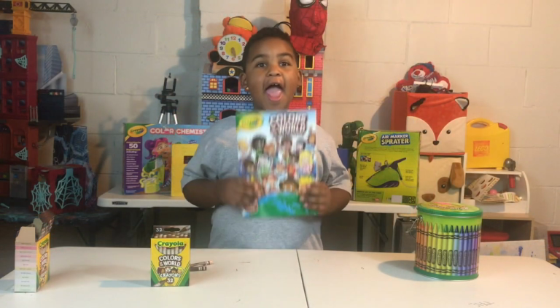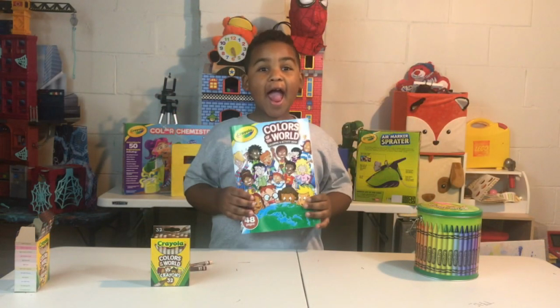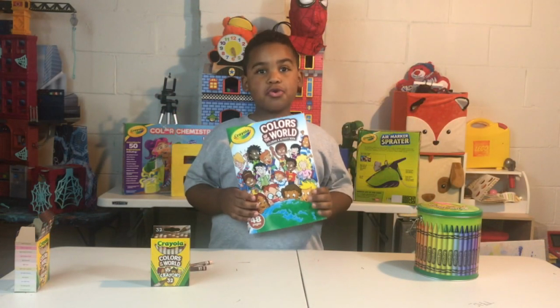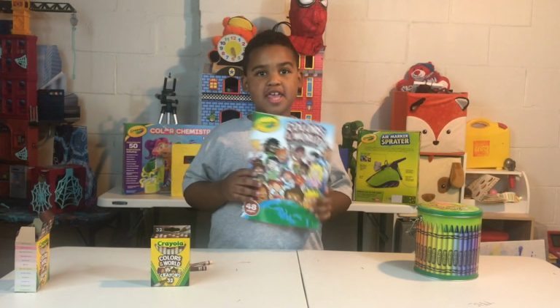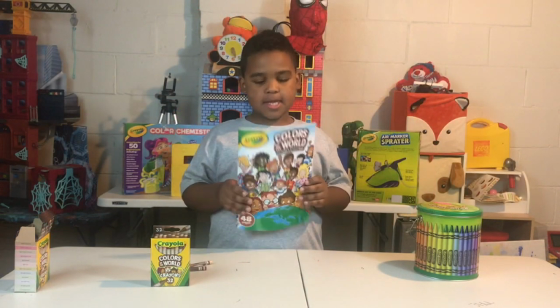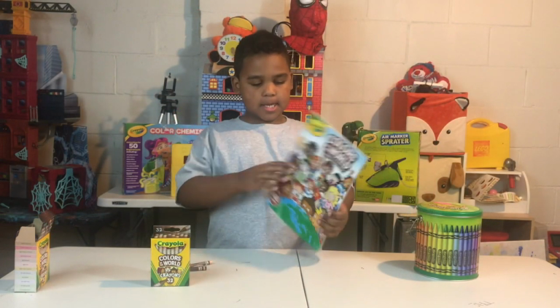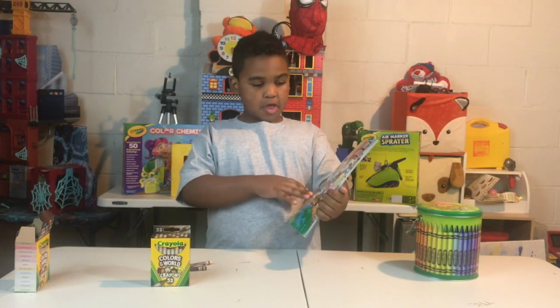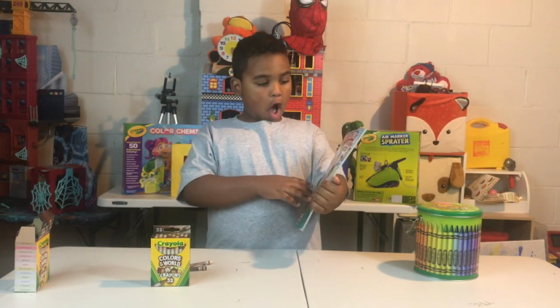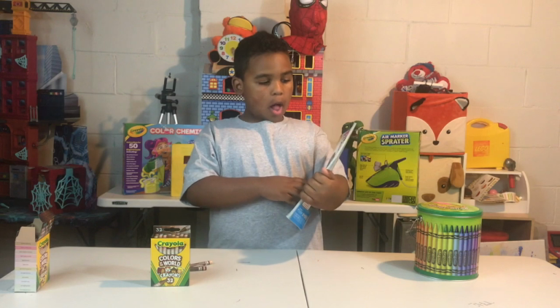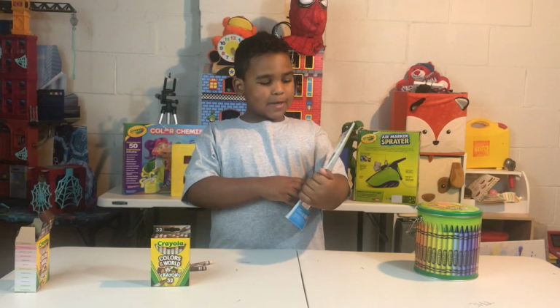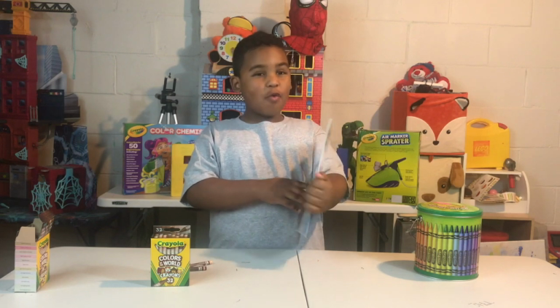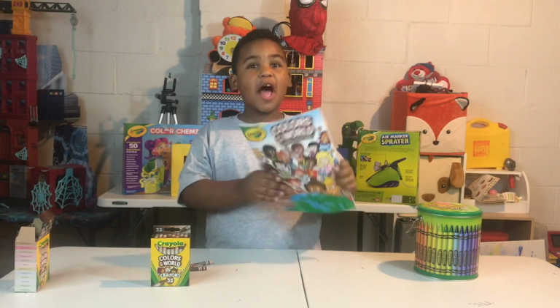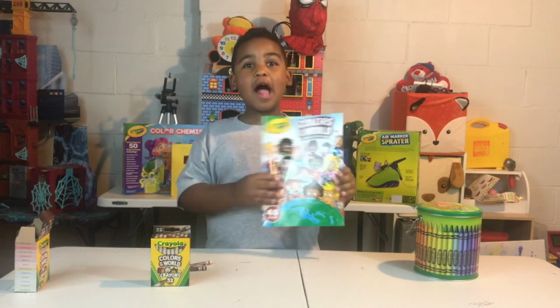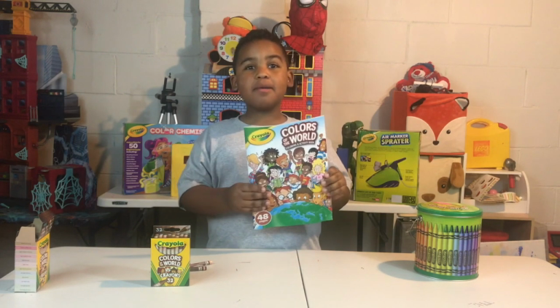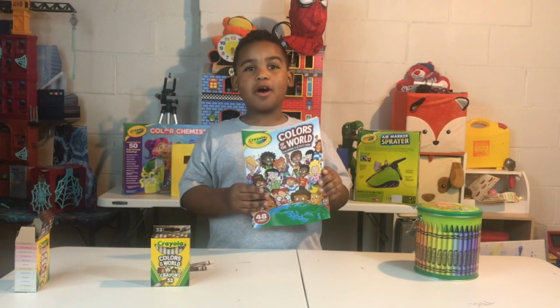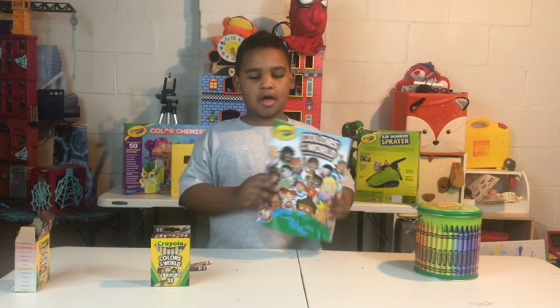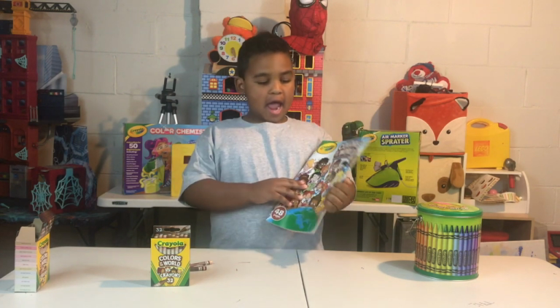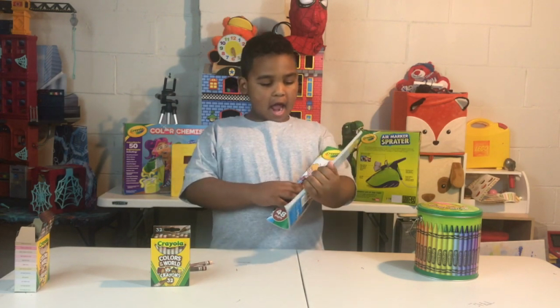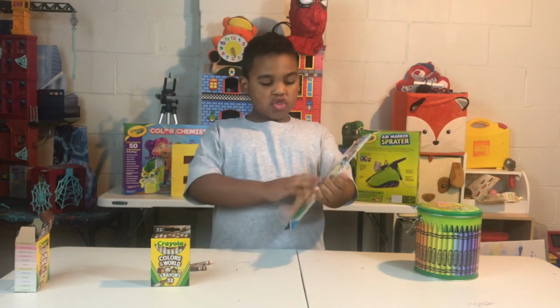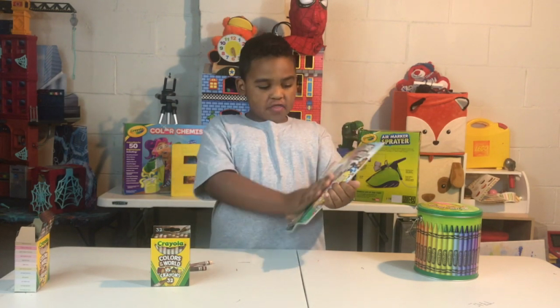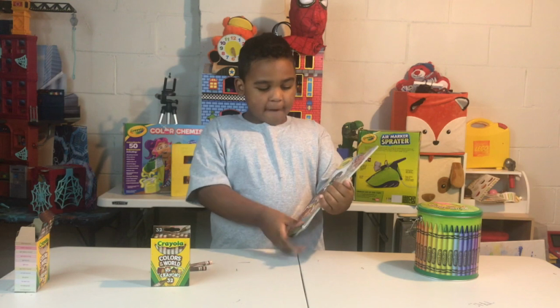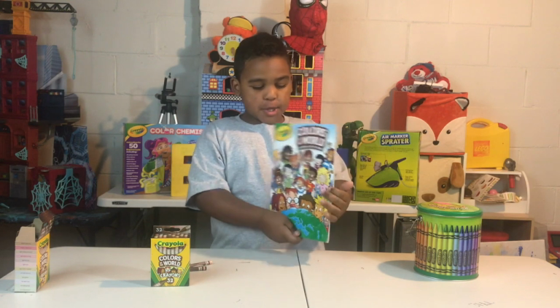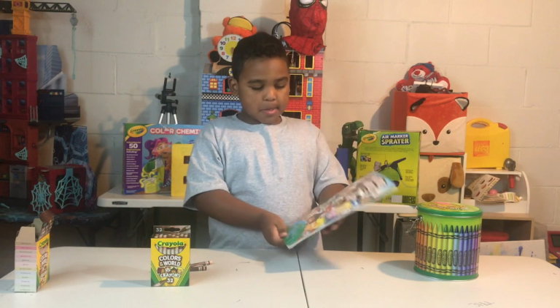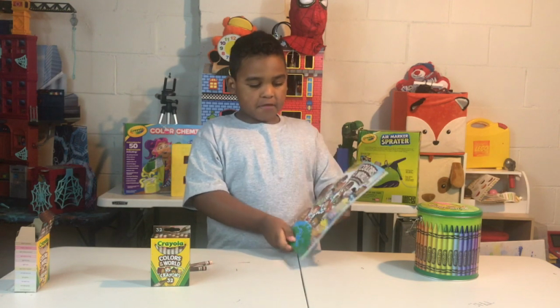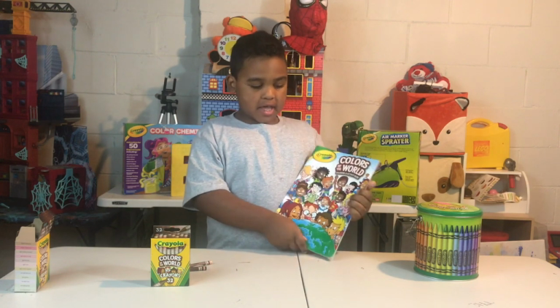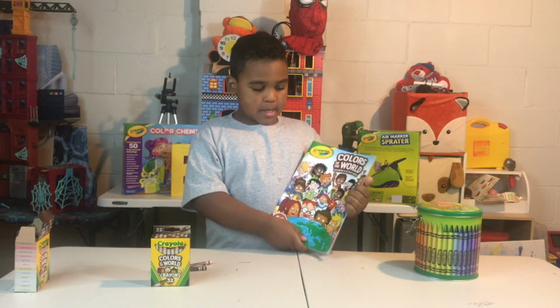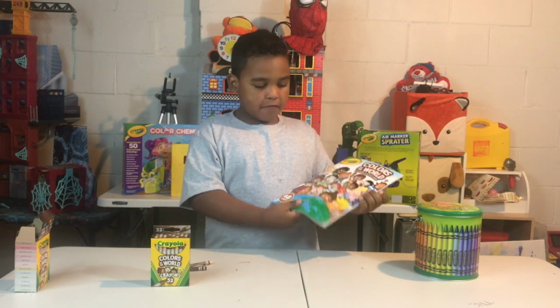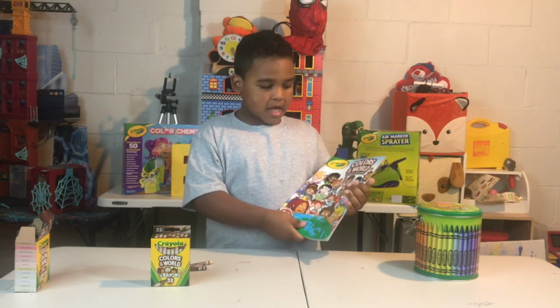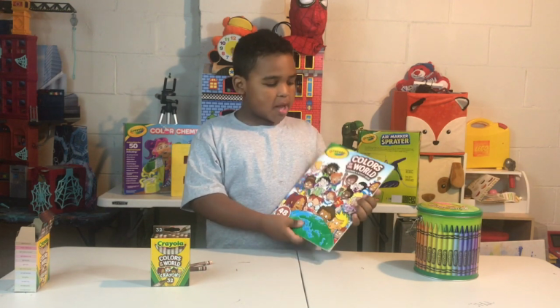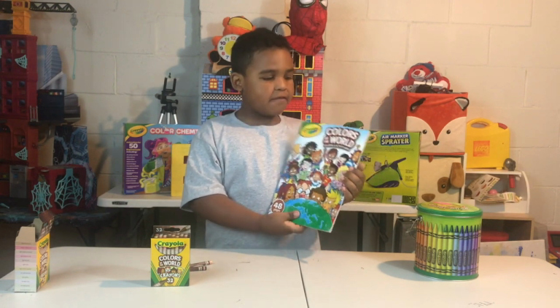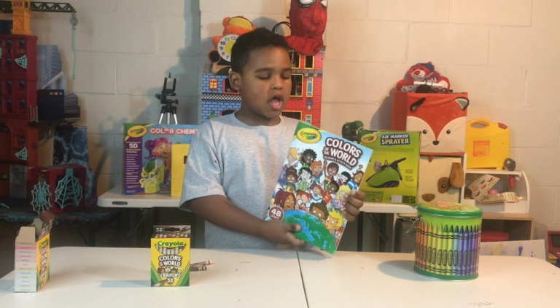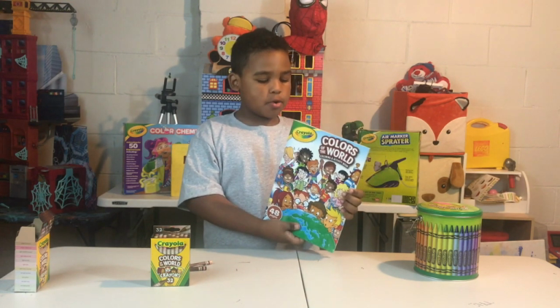And you can get a Colors of the World coloring book. Look at the cover — it shows different kids with different skin colors in different countries.